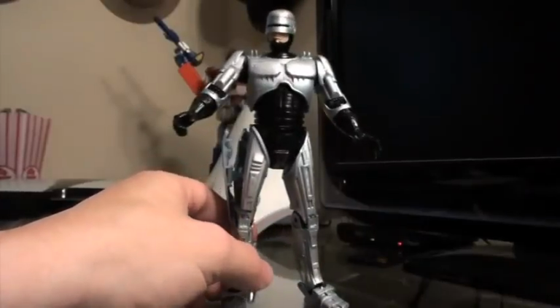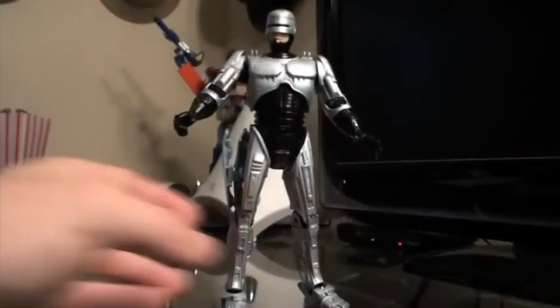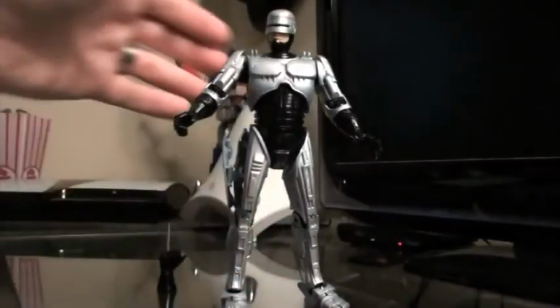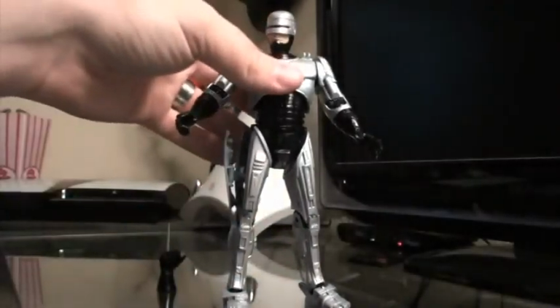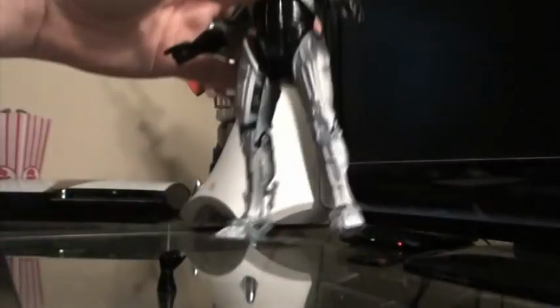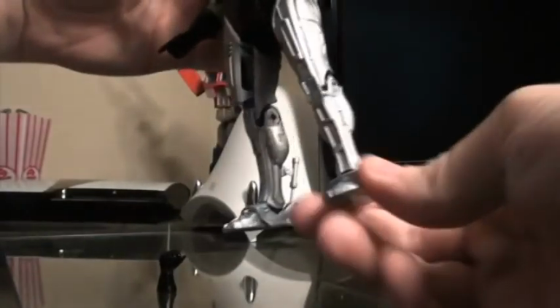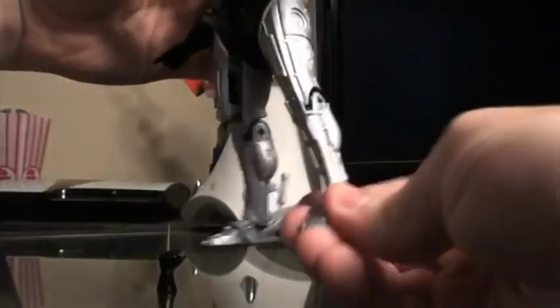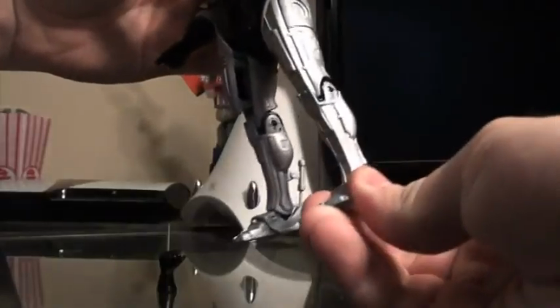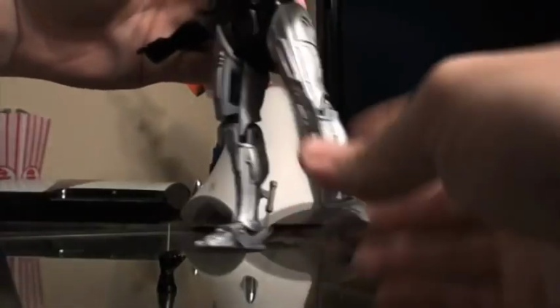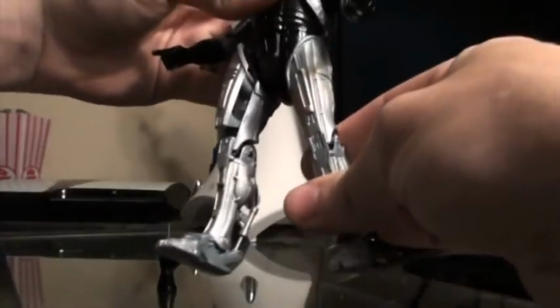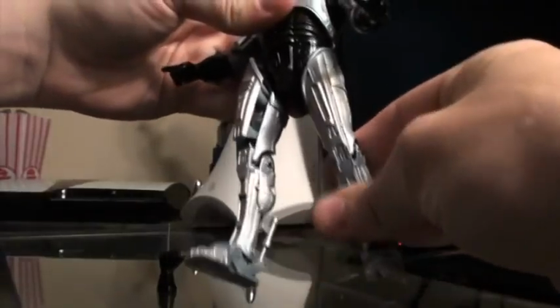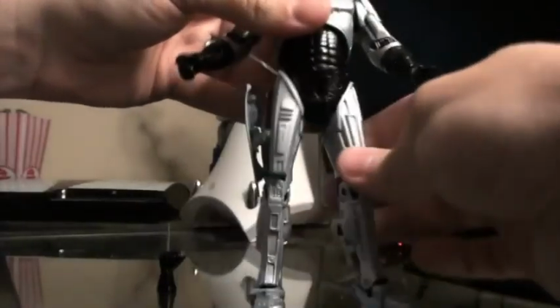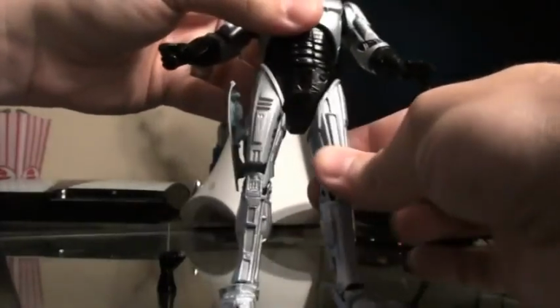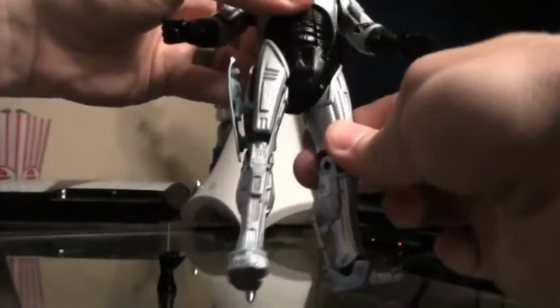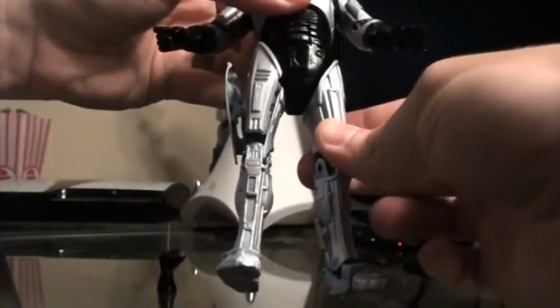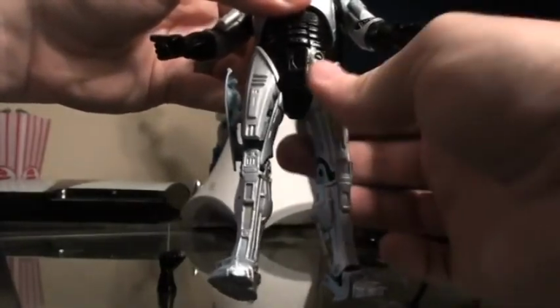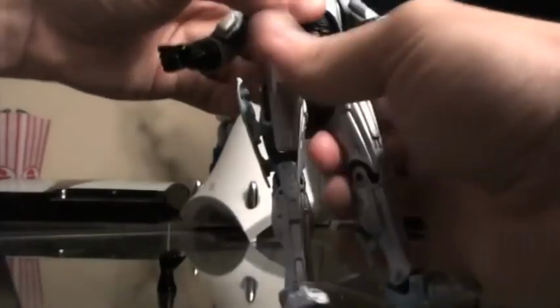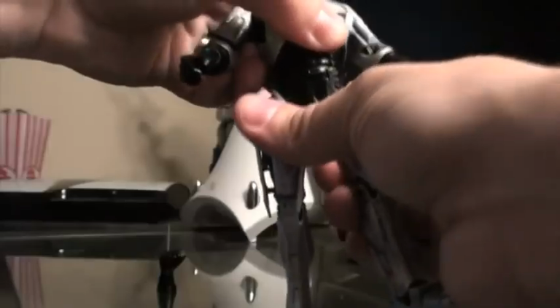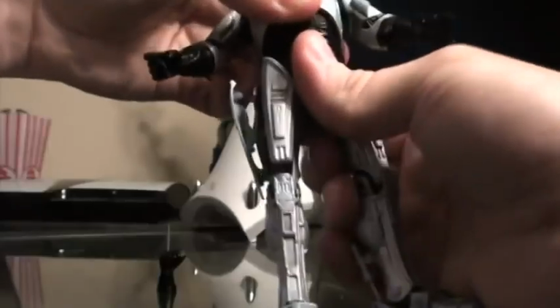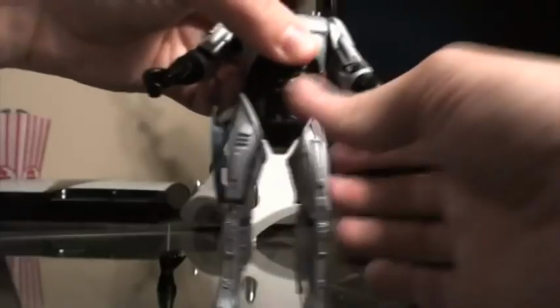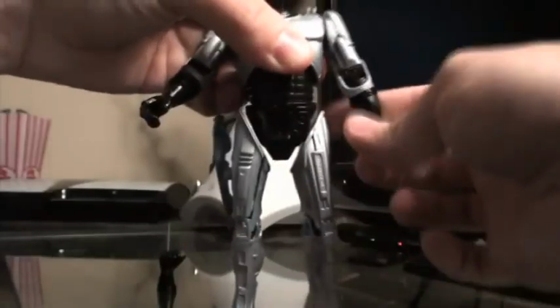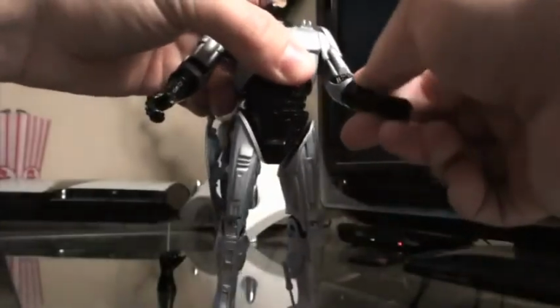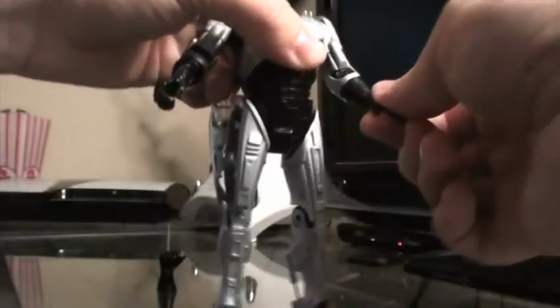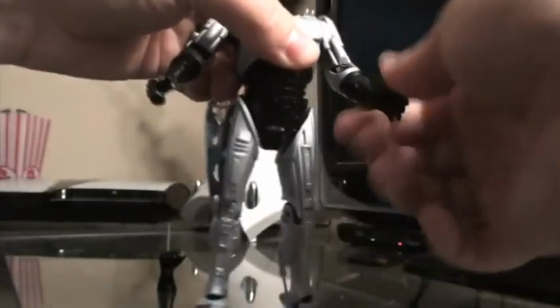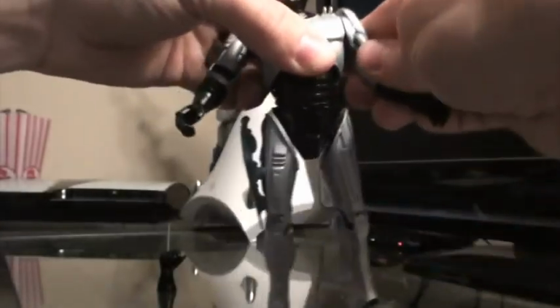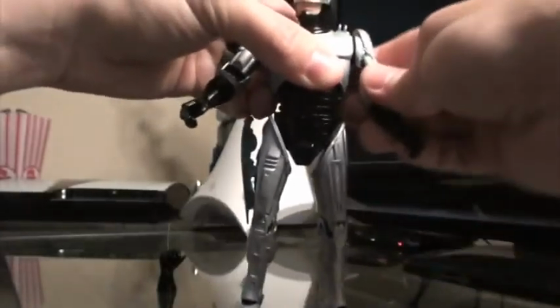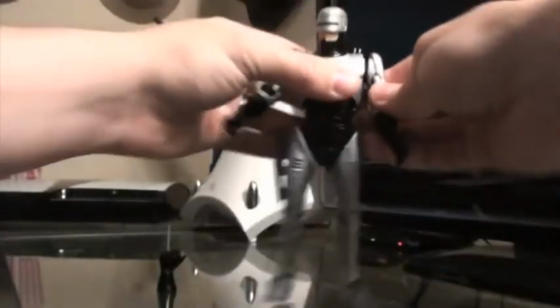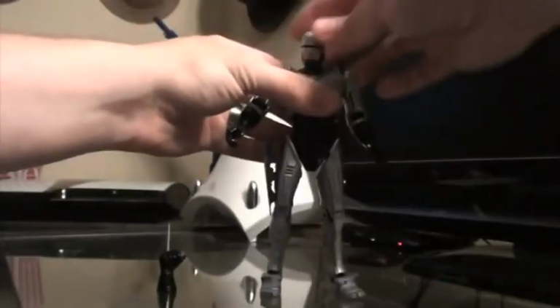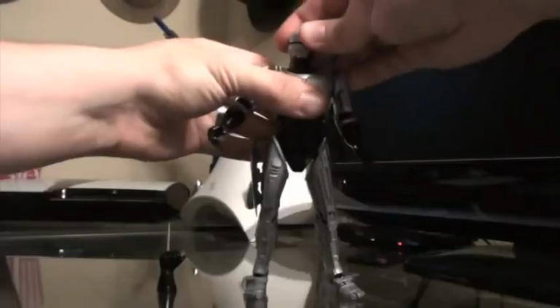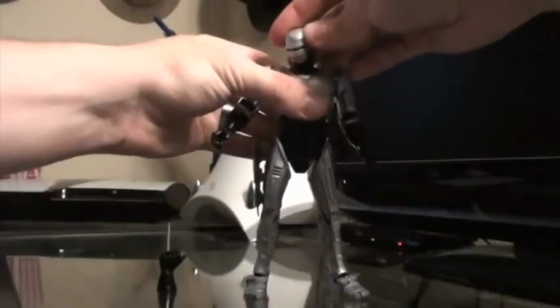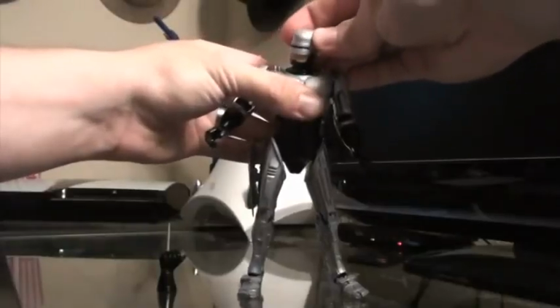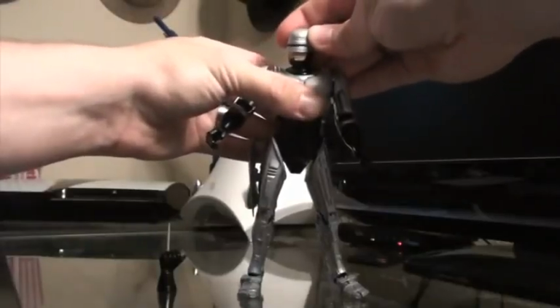It features the same articulation in the ankles, the knee, and the hips on a ball joint. It also rotates at the waist, at the elbows, wrists, and shoulders, and also has a head on a ball joint.